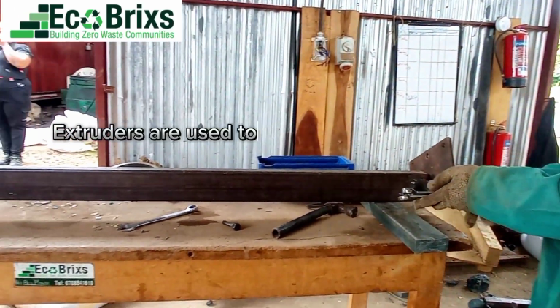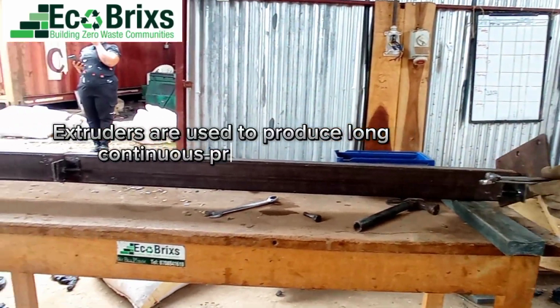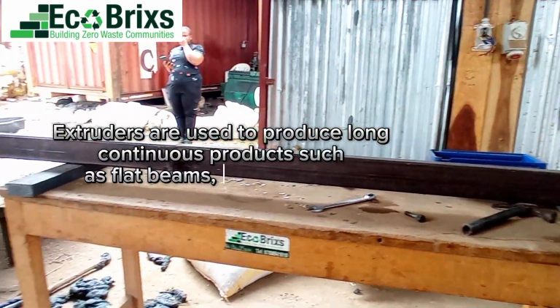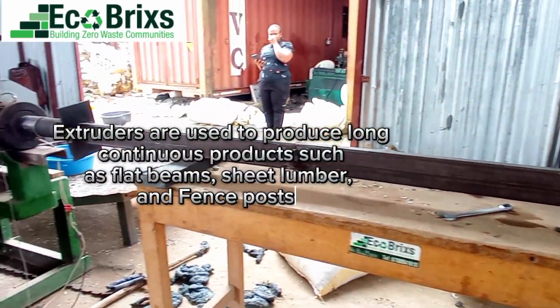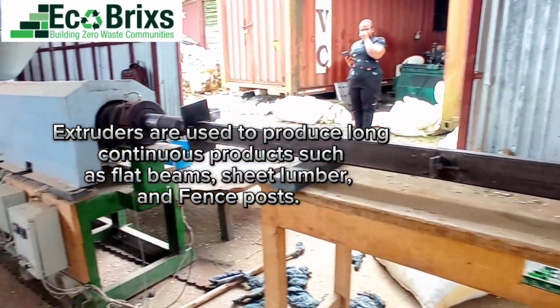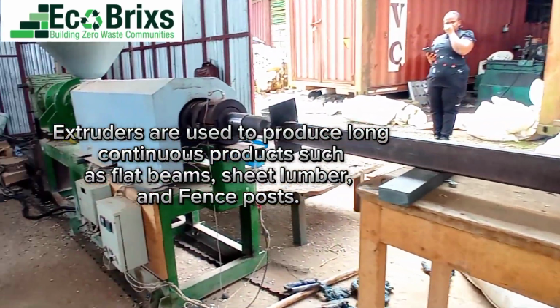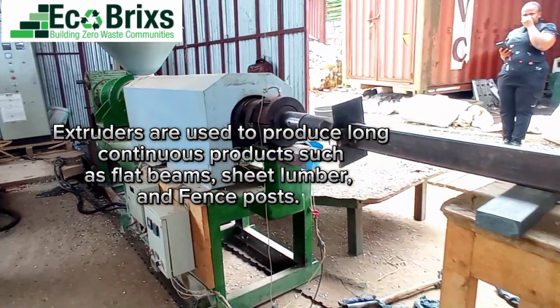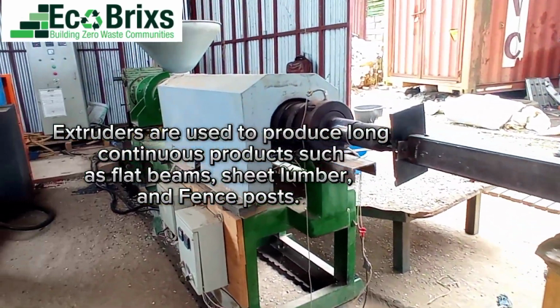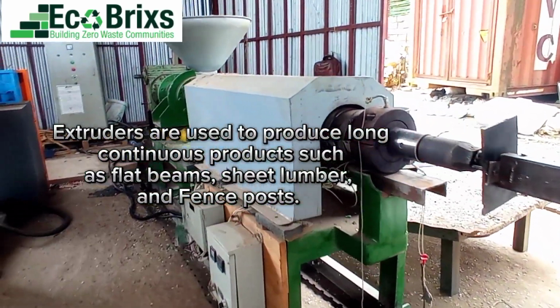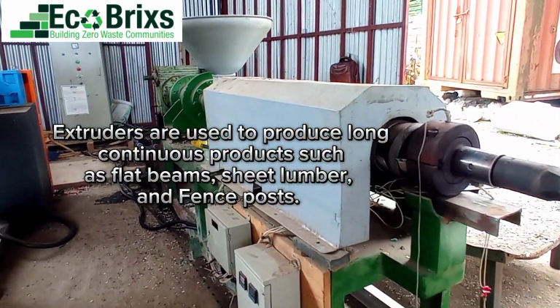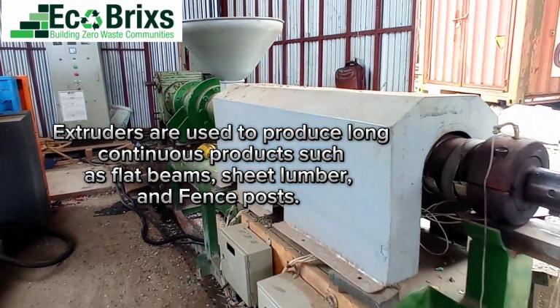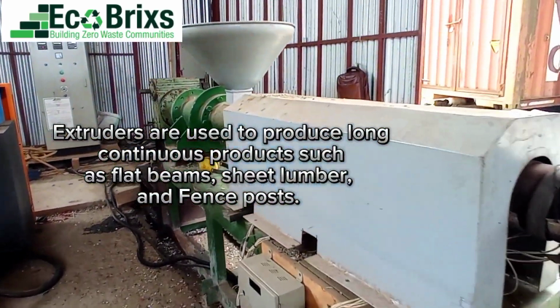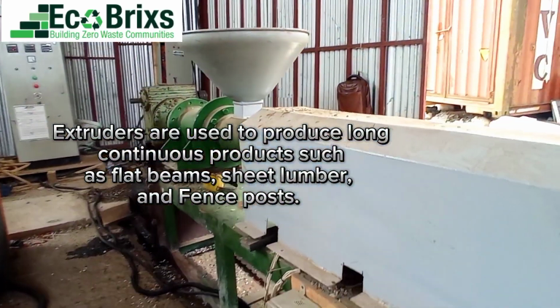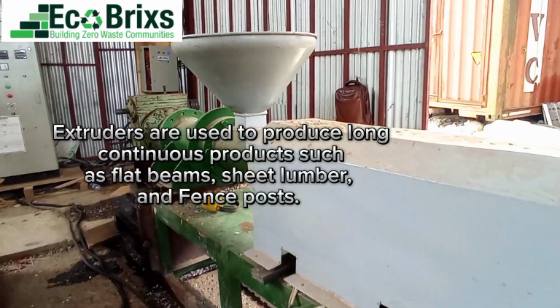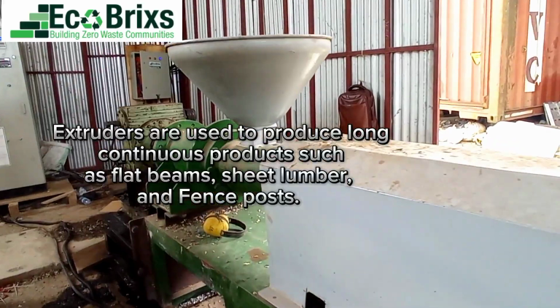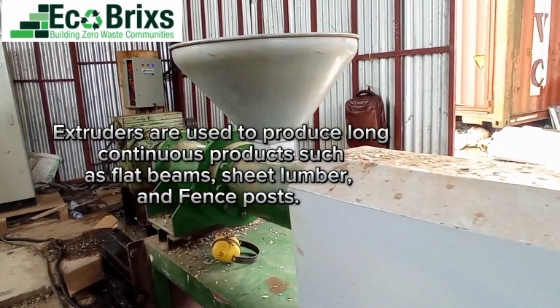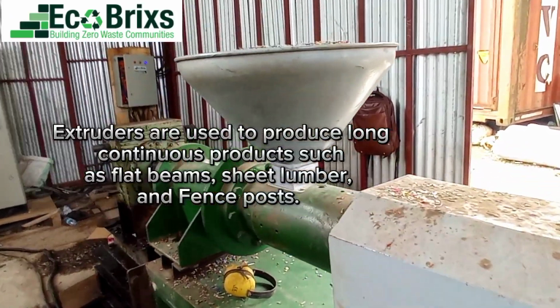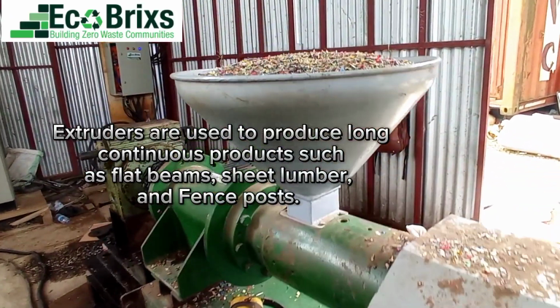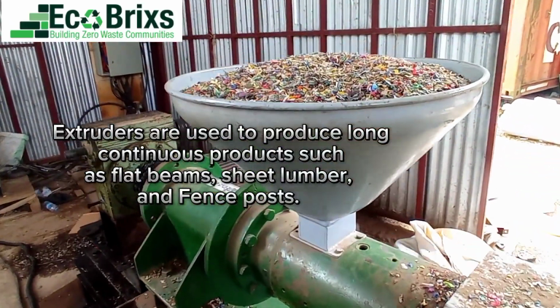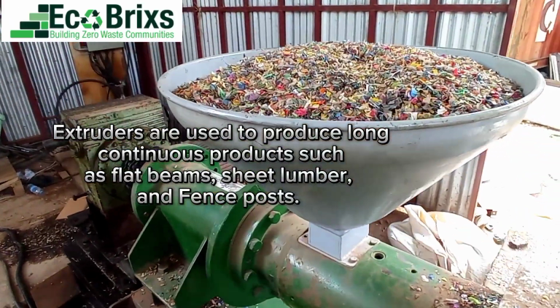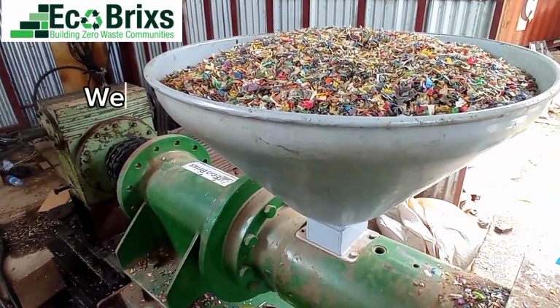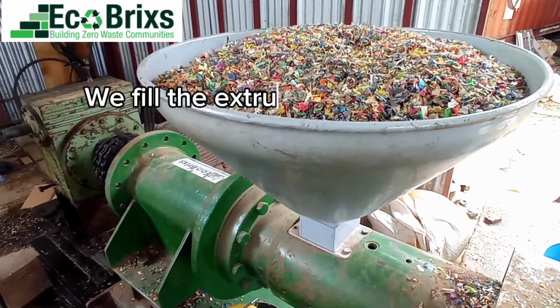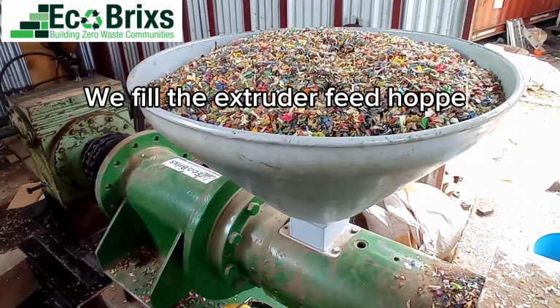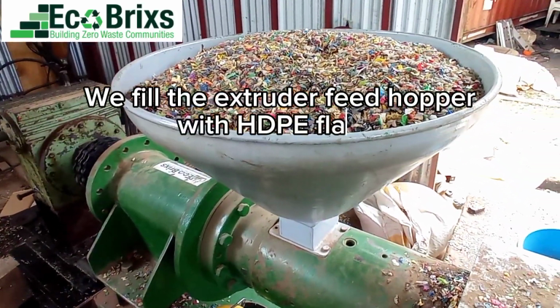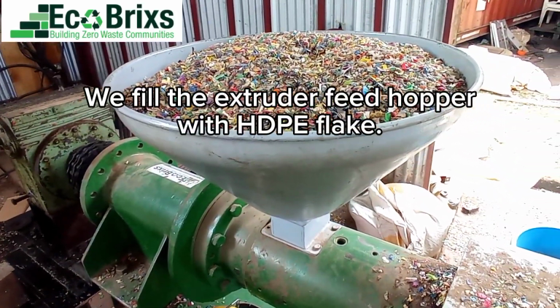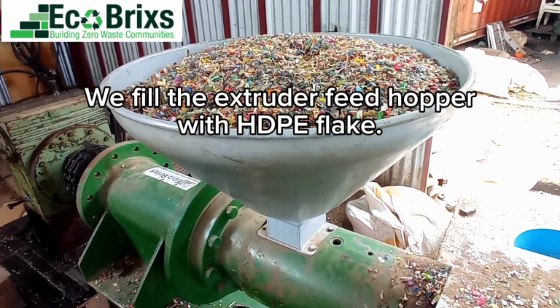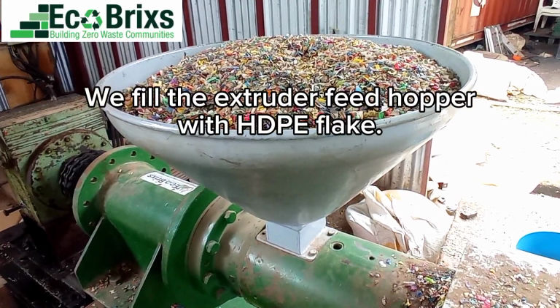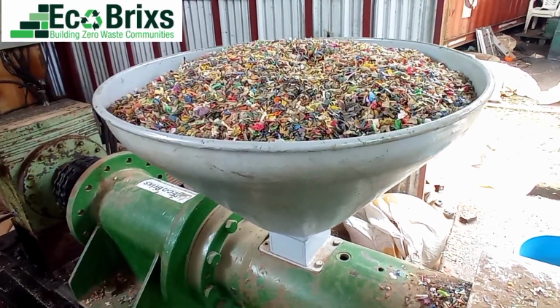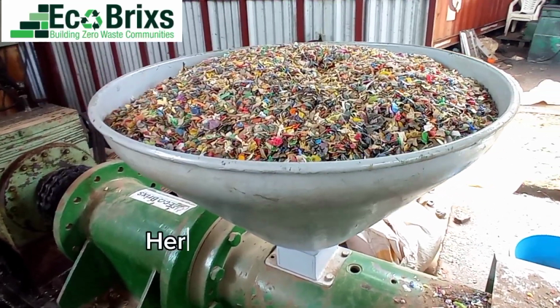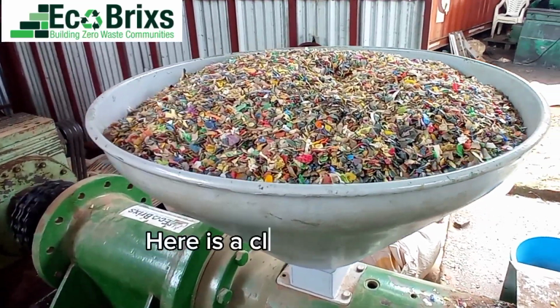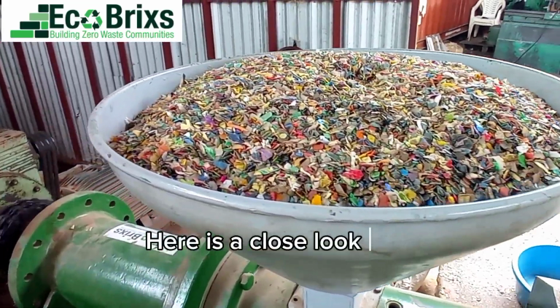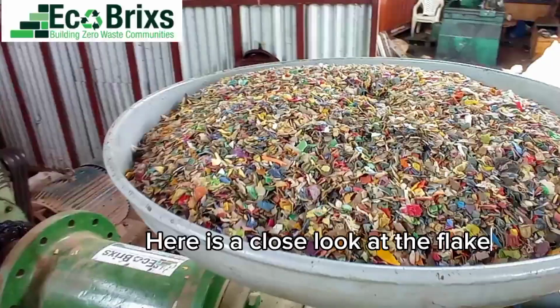Extruders are used to produce long continuous products such as flat beams, sheet lumber, and fence posts. We fill the extruder feed hopper with HDPE flake. Here is a close look at the flake.